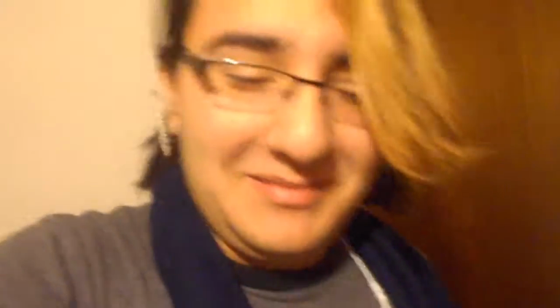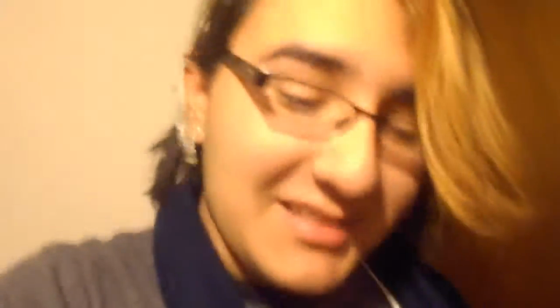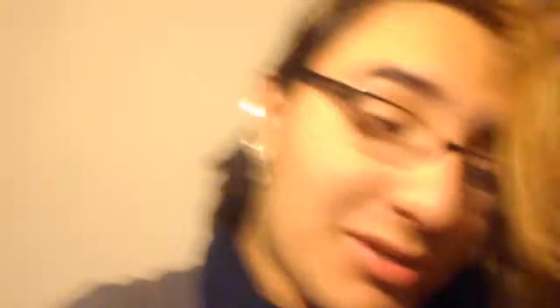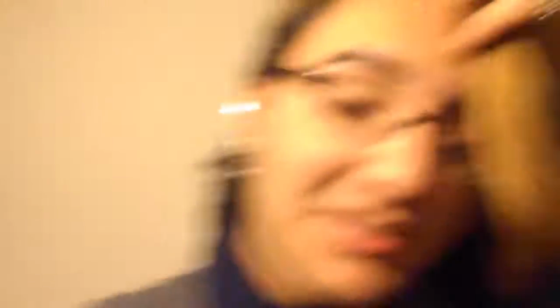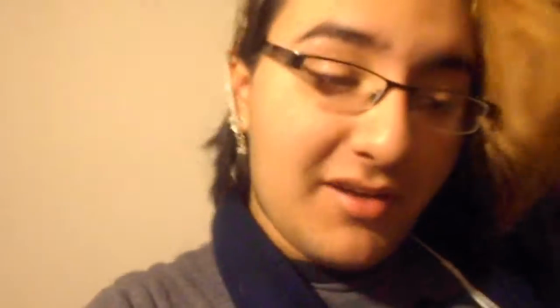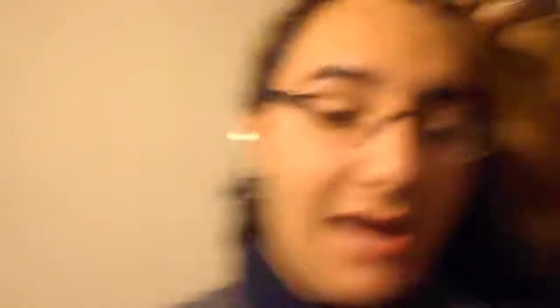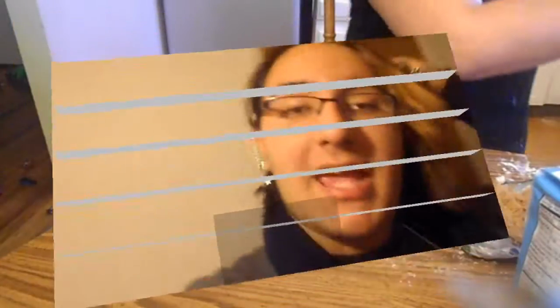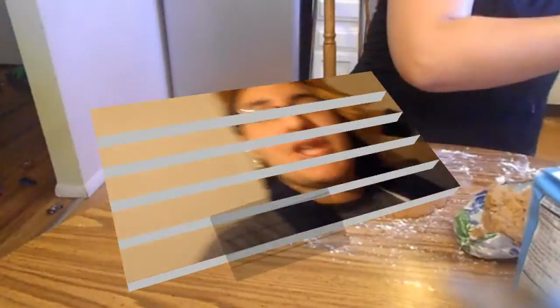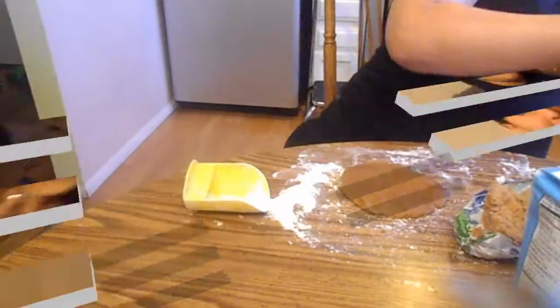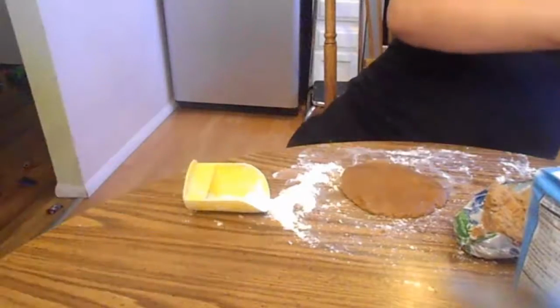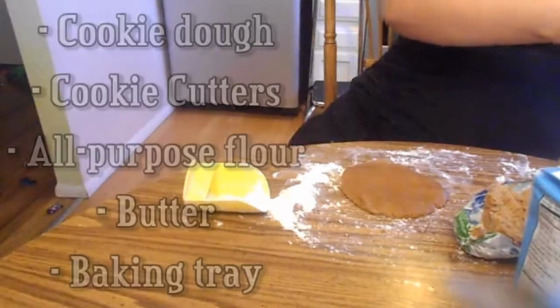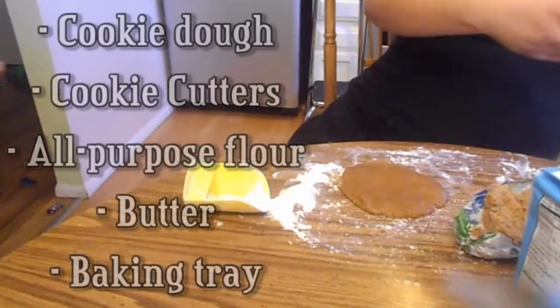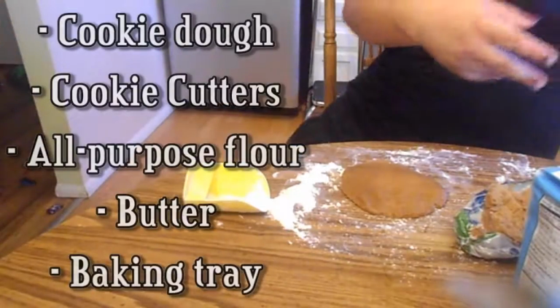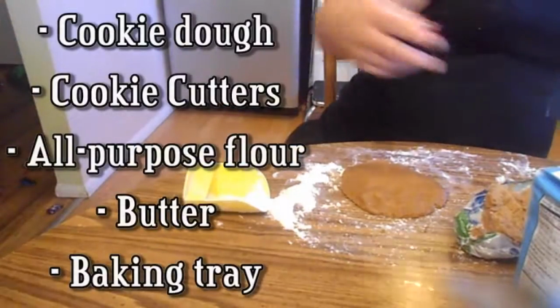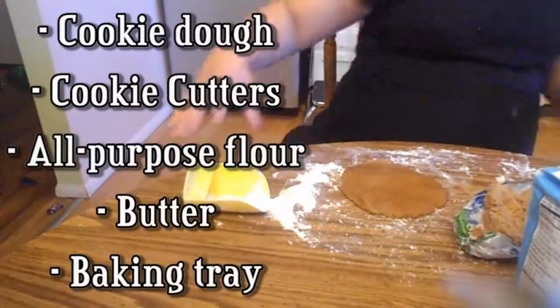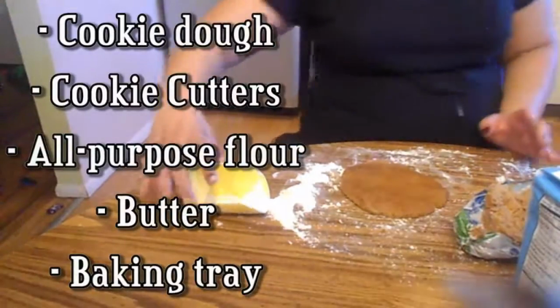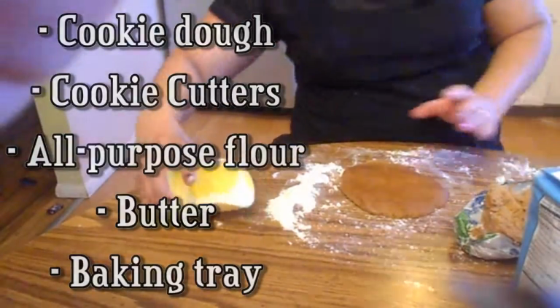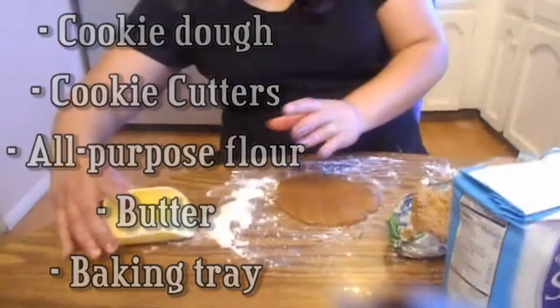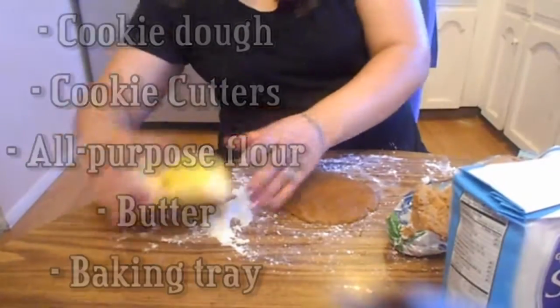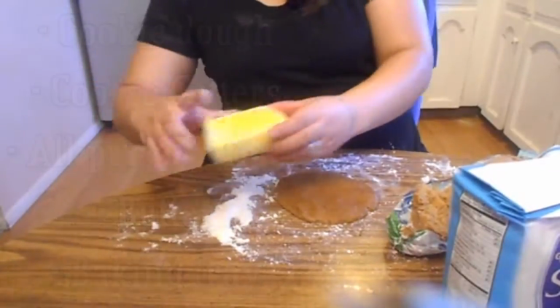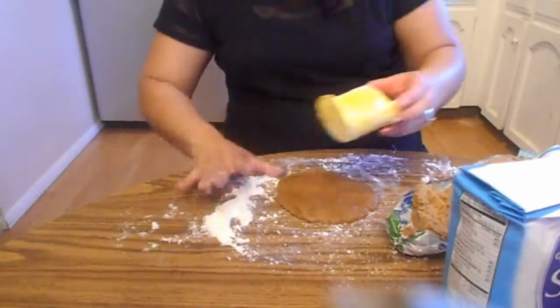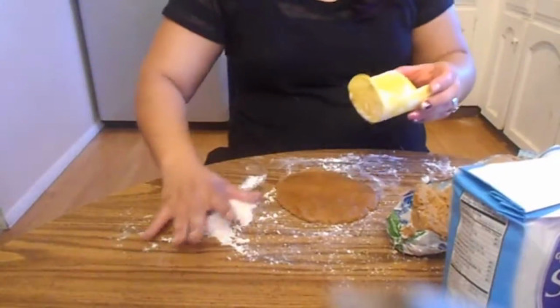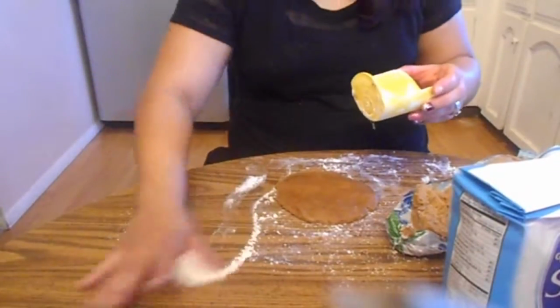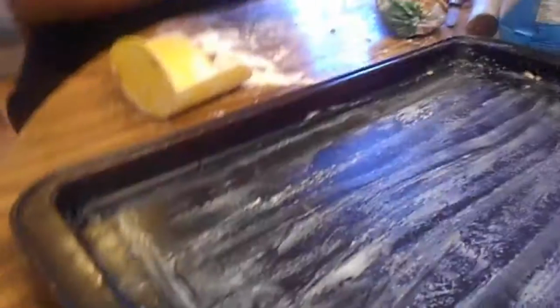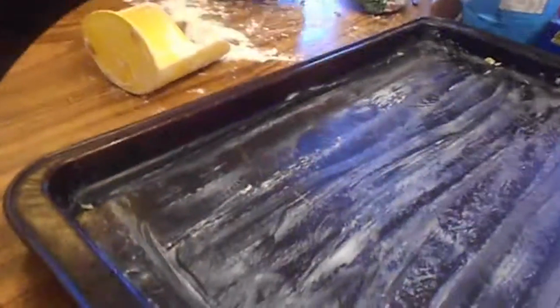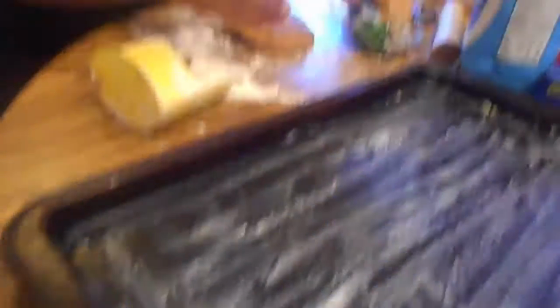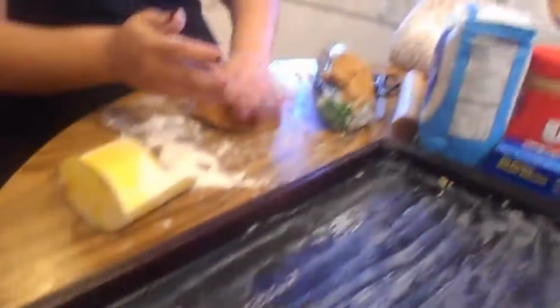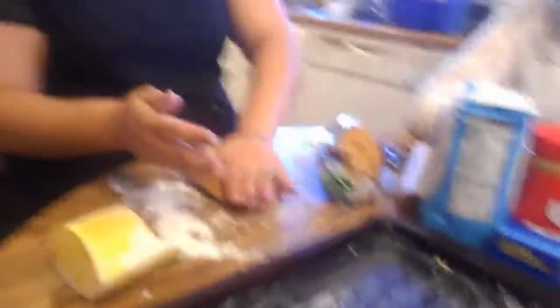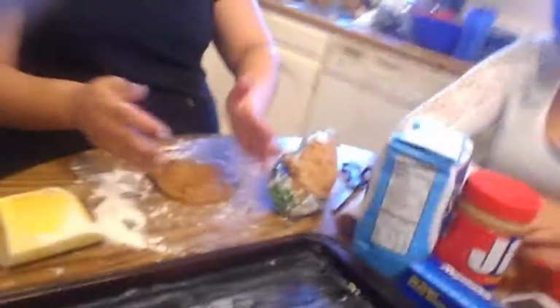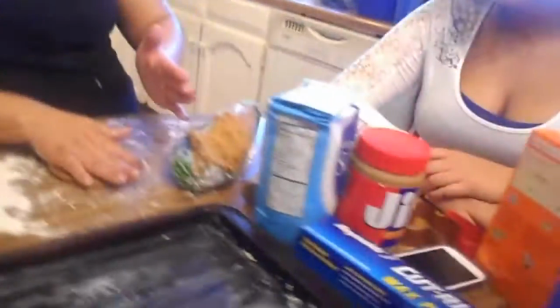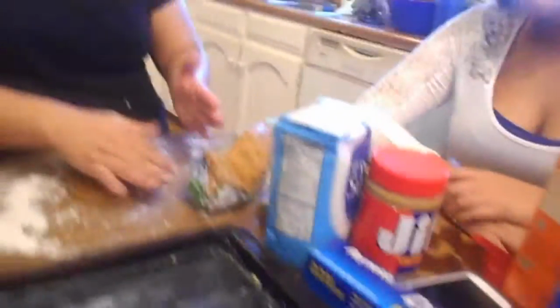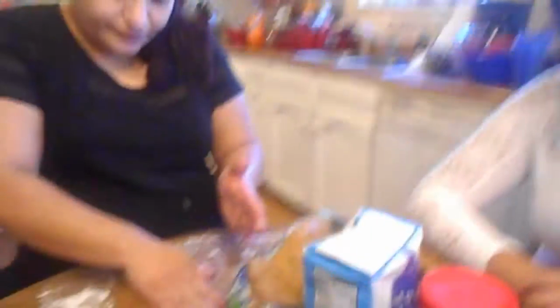We're going to go to the store right now. So today we are making cut-out cookies. We're starting with gingerbread flavored dough.